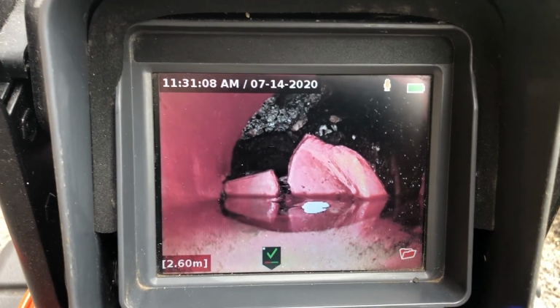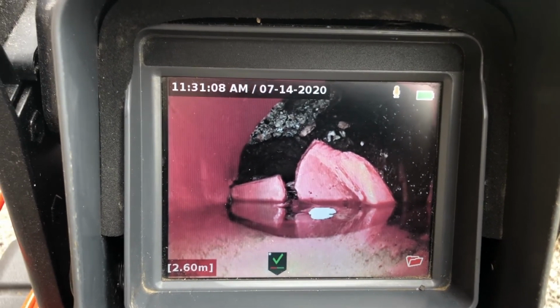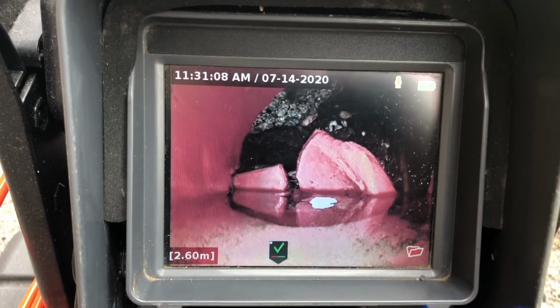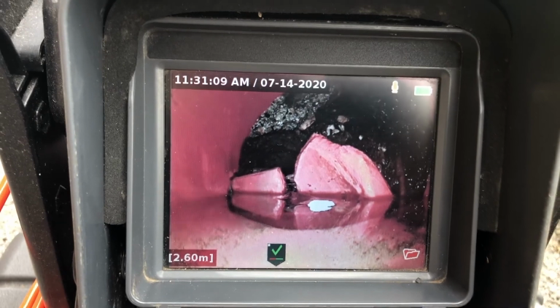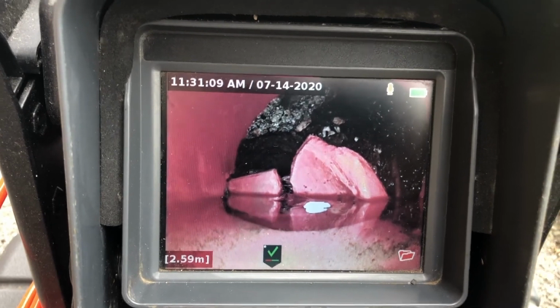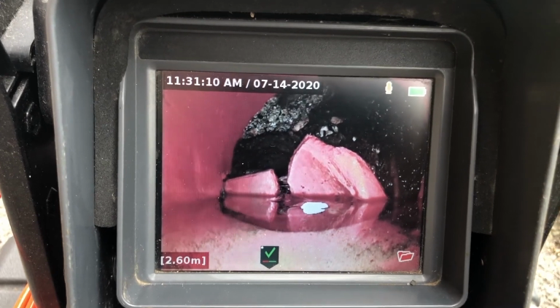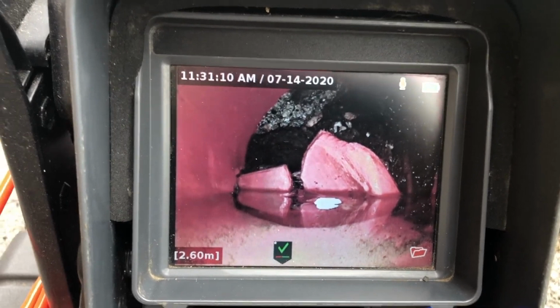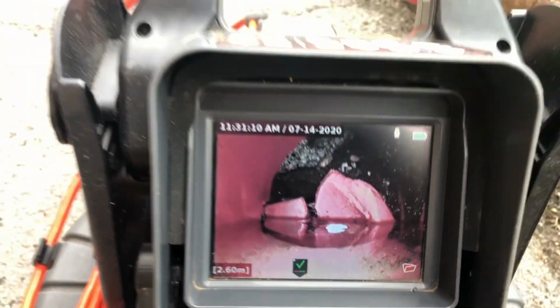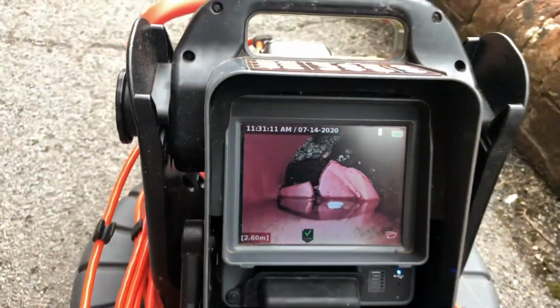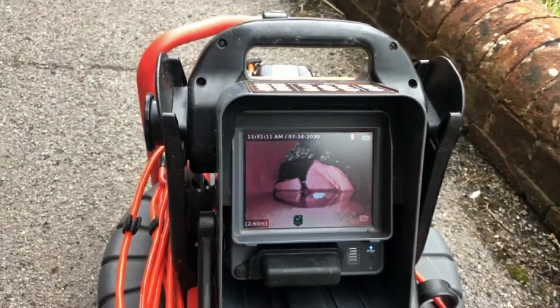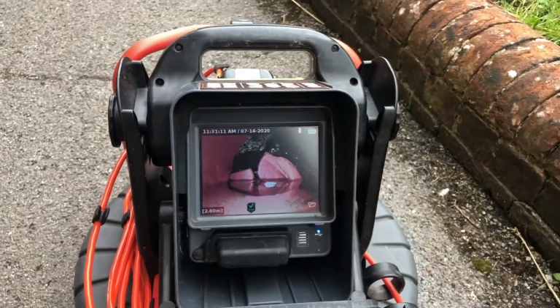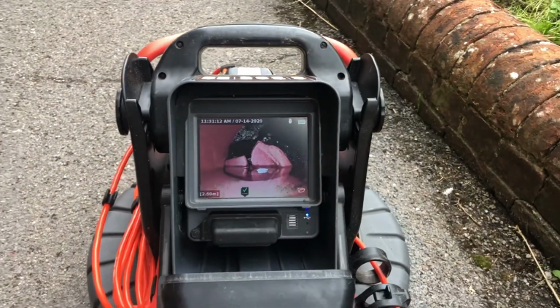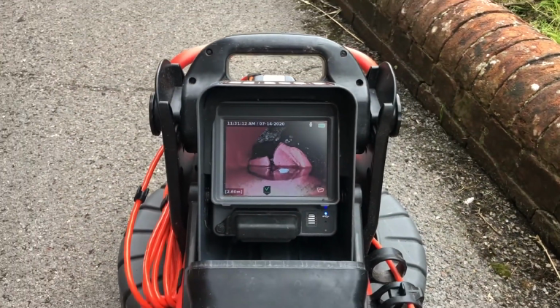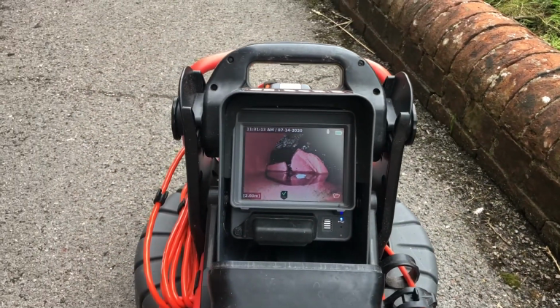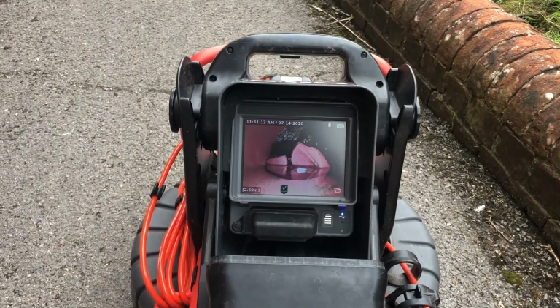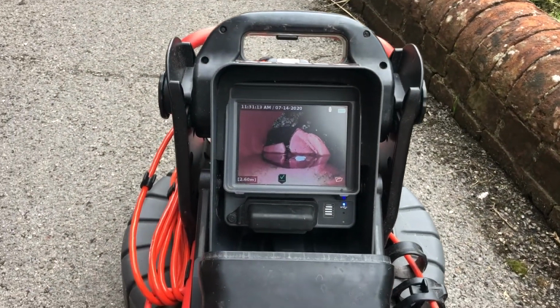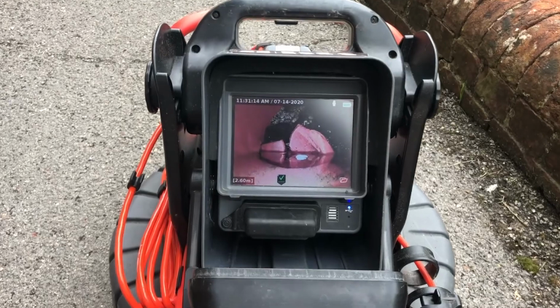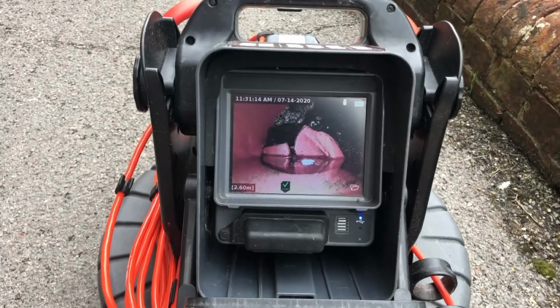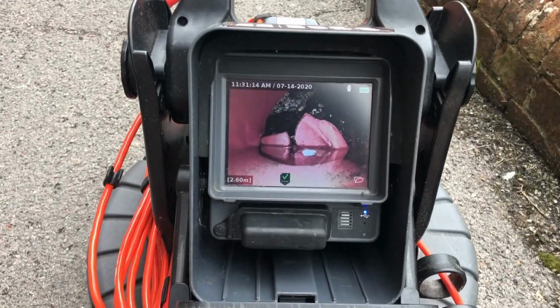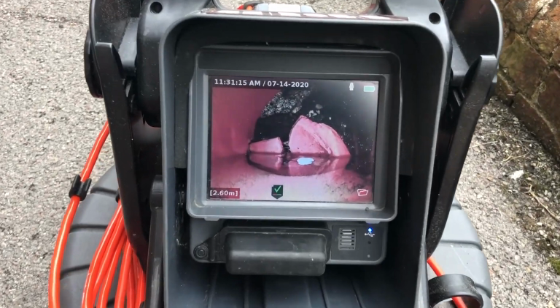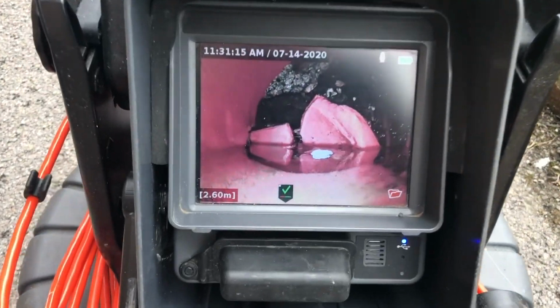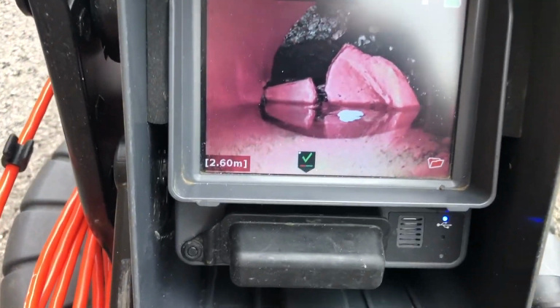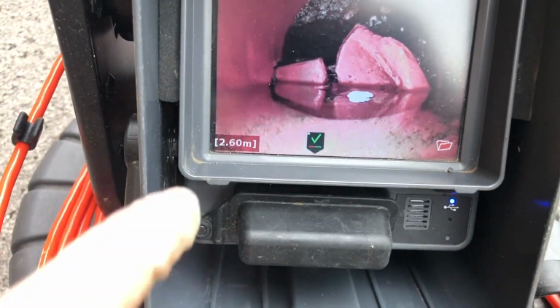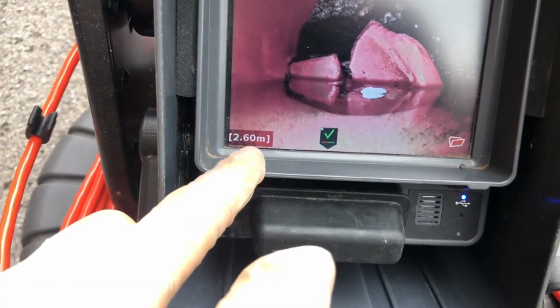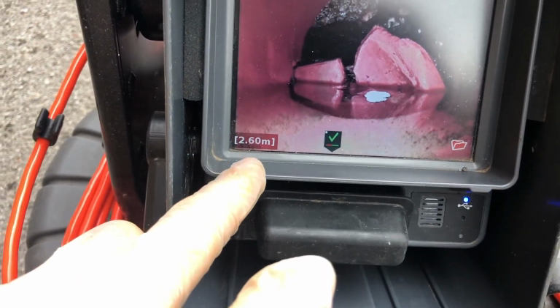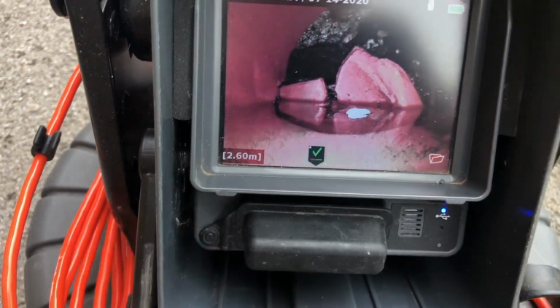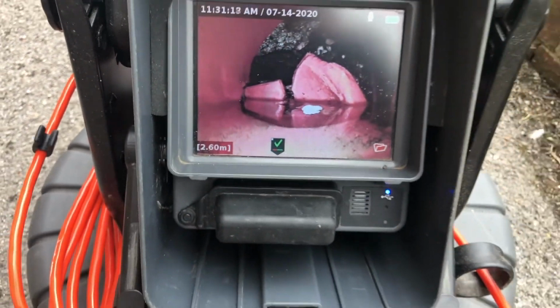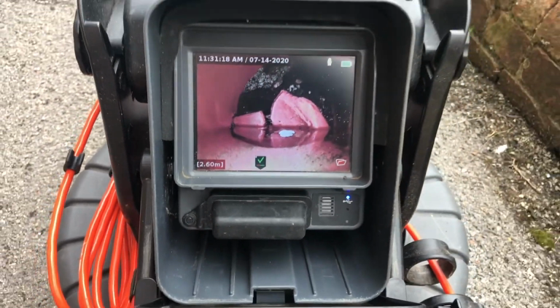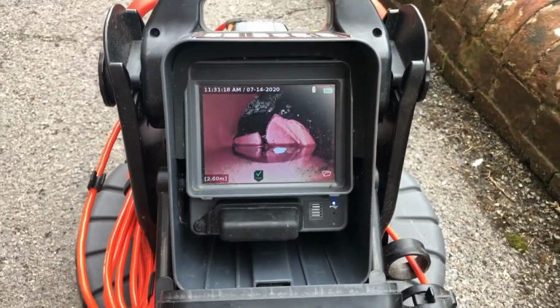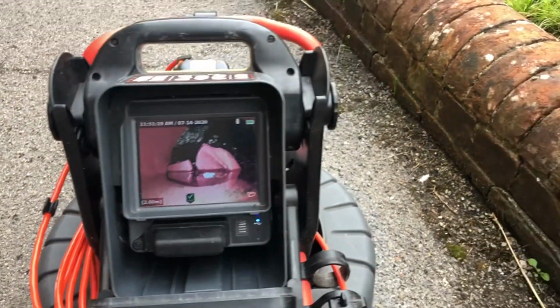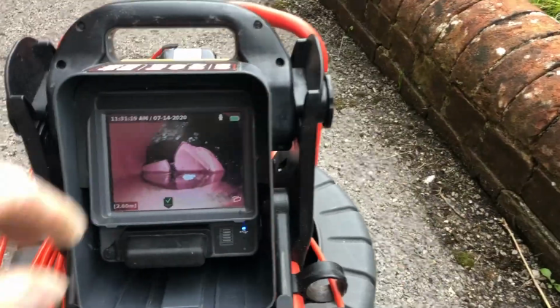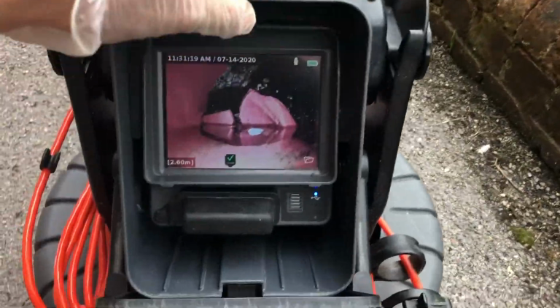Now one thing that is a bit strange is that we're 30 centimeters down. If you look down in the bottom there, it's 2.6 meters roughly — I'll just put the sonde on.